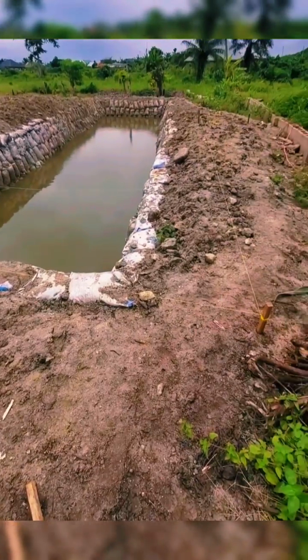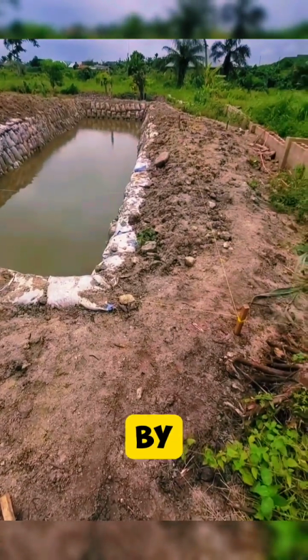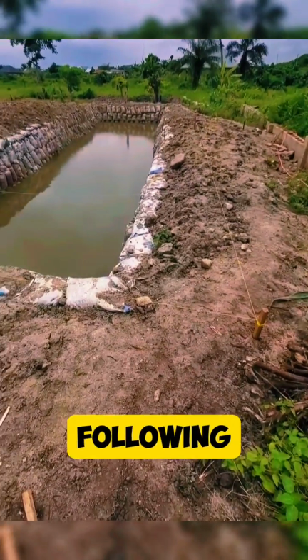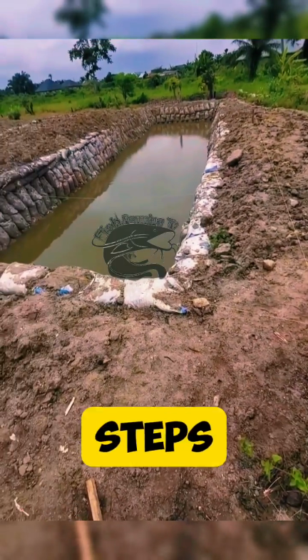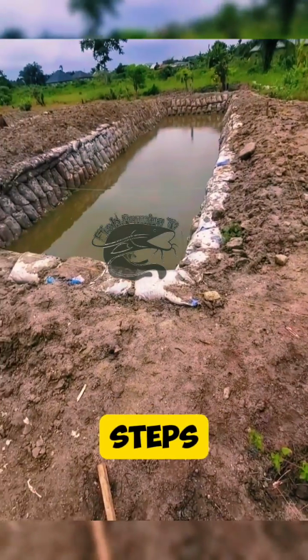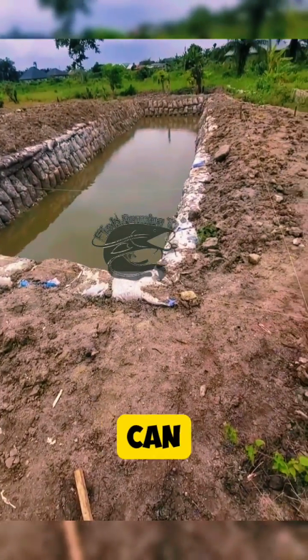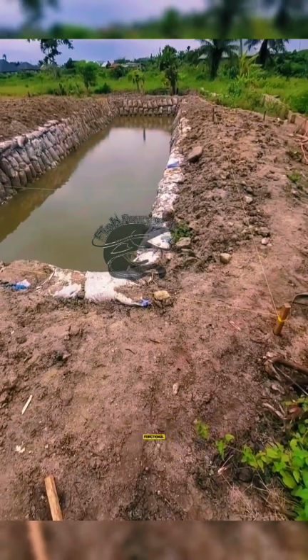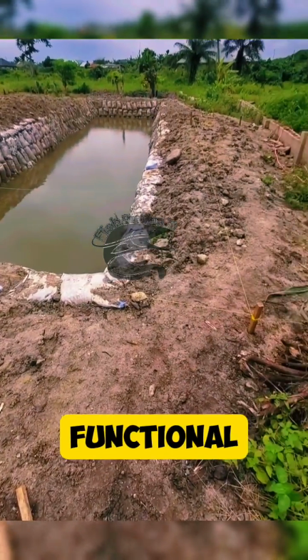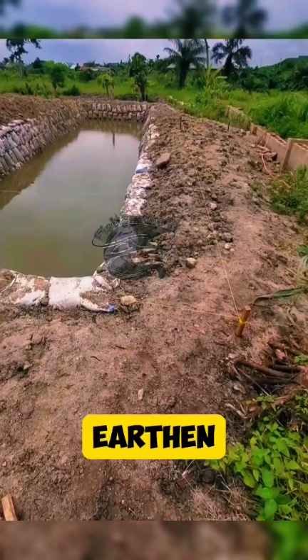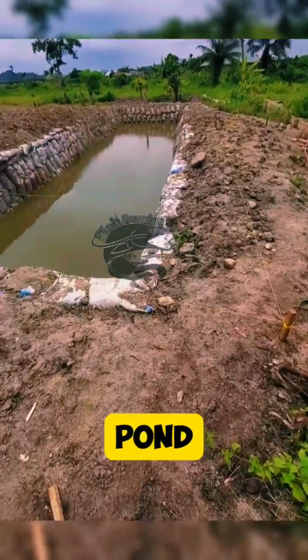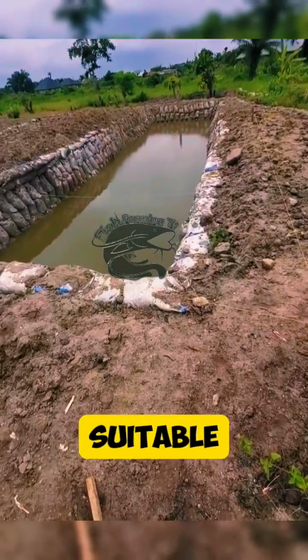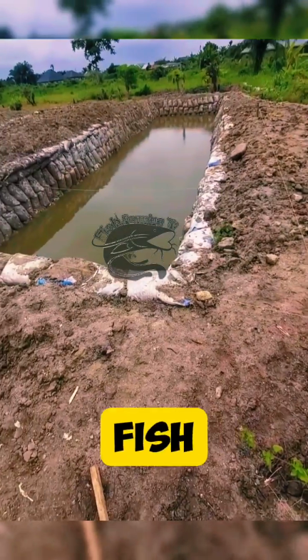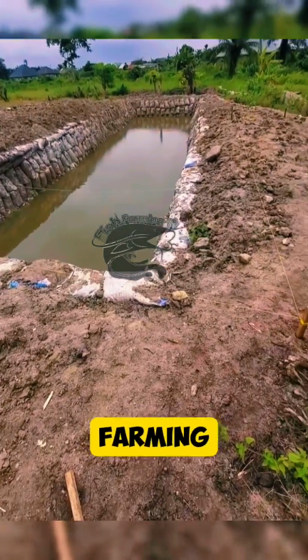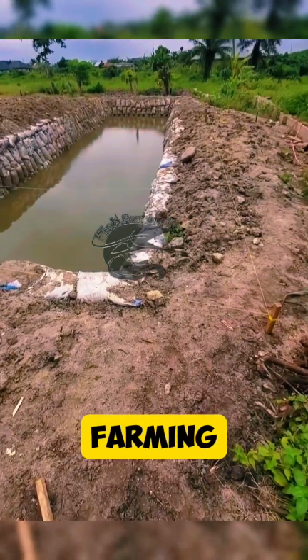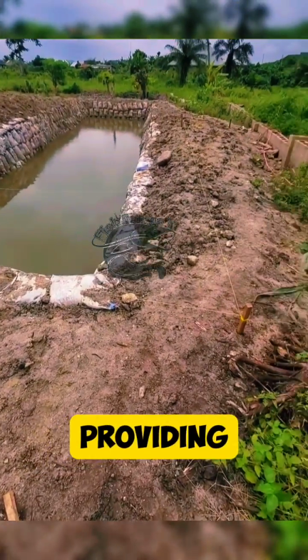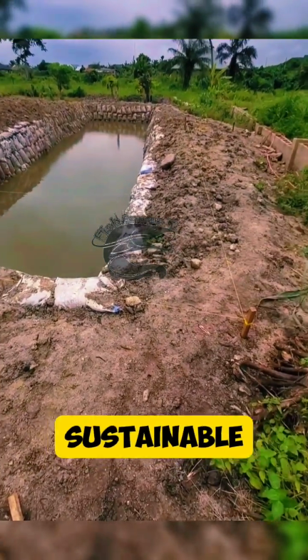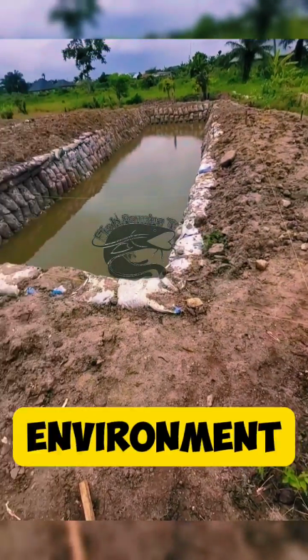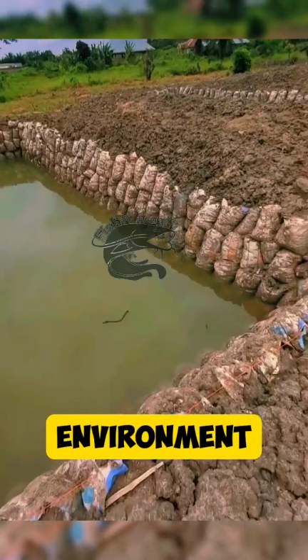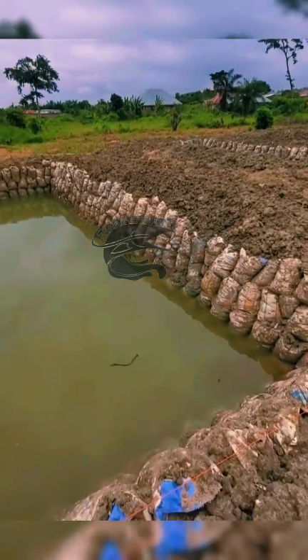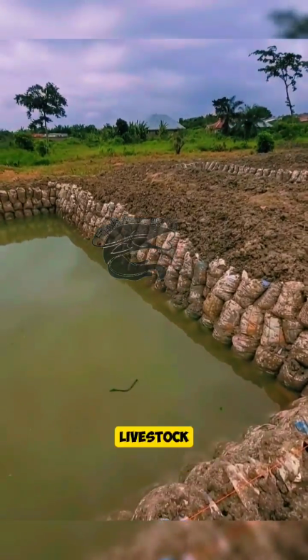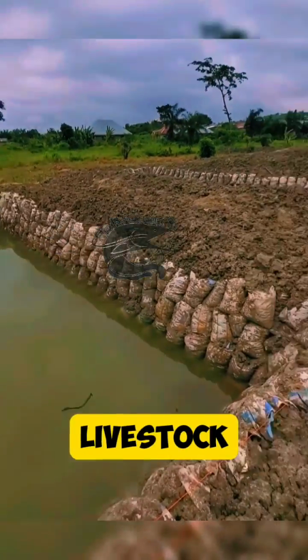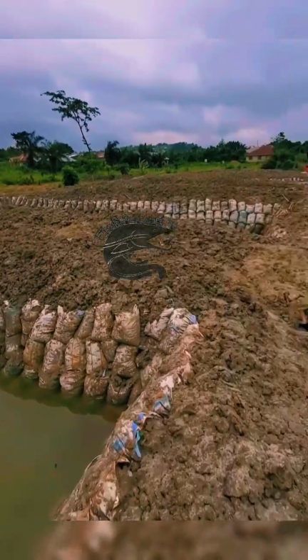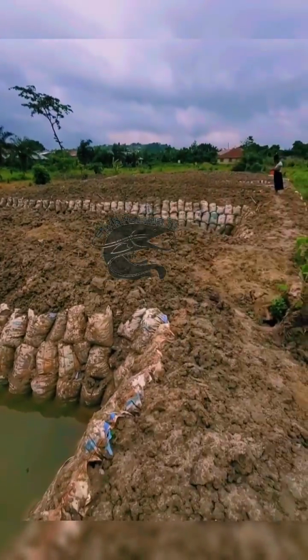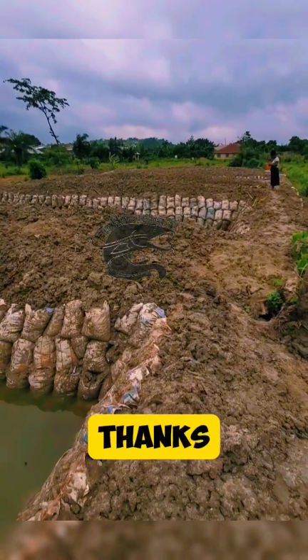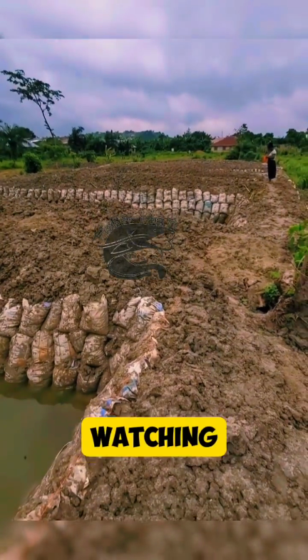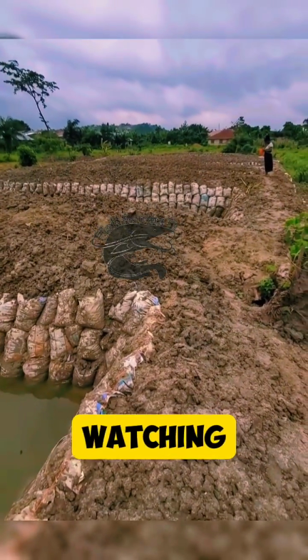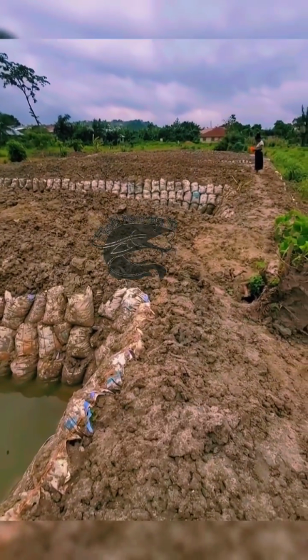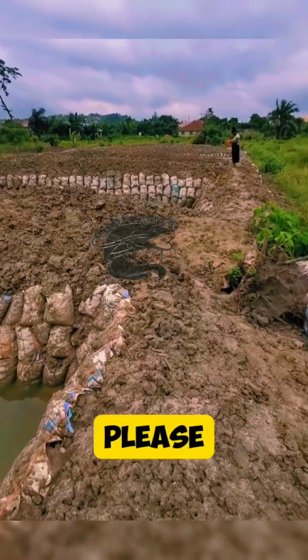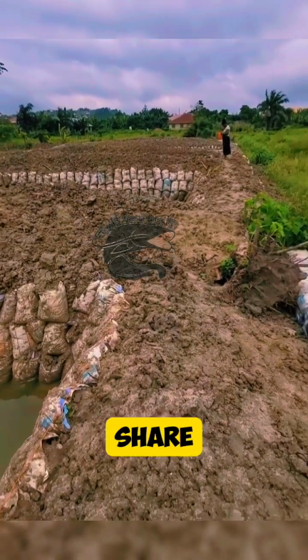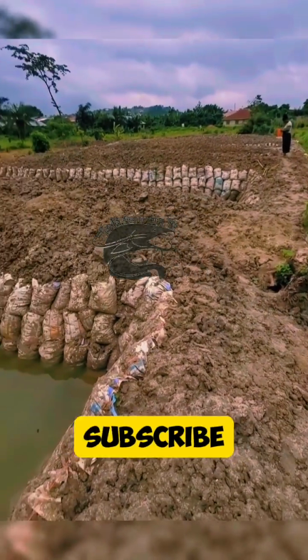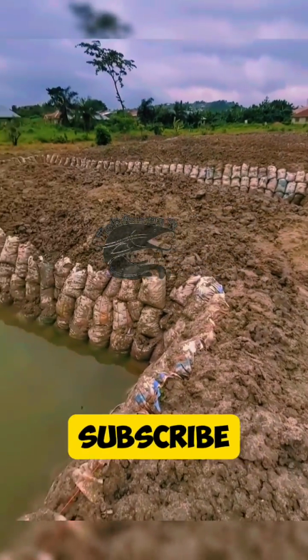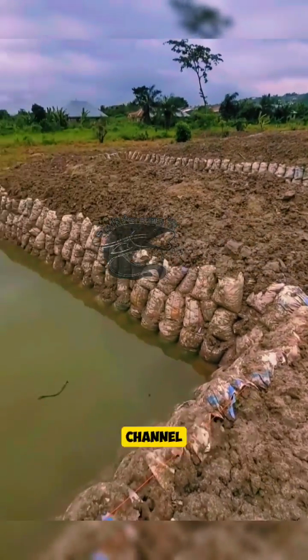By following these steps, you can create a functional earthen fish pond suitable for fish farming, providing a sustainable environment for your aquatic livestock. Thanks for watching — please like, share, and subscribe to this channel.